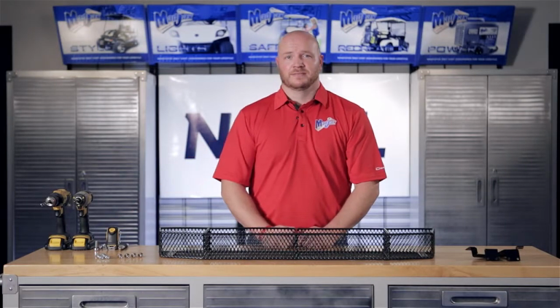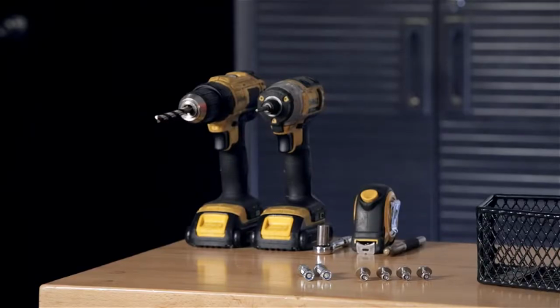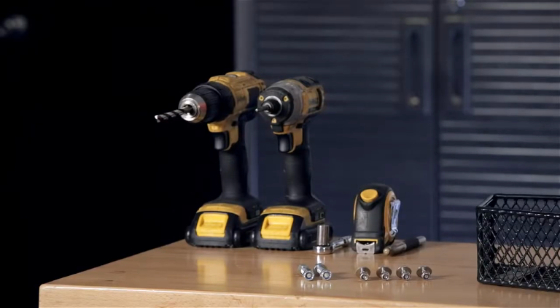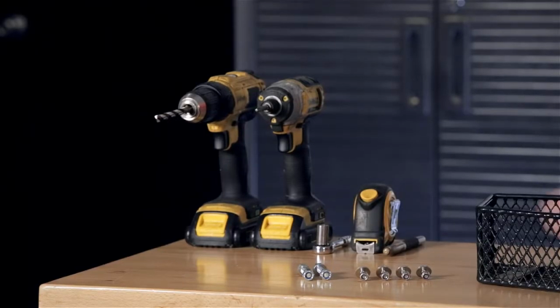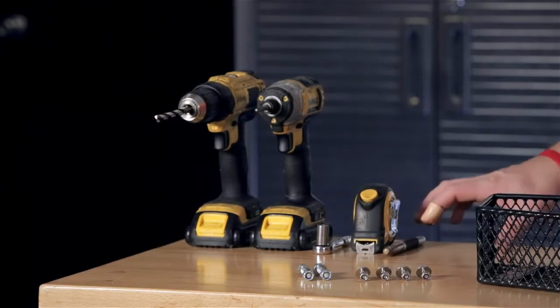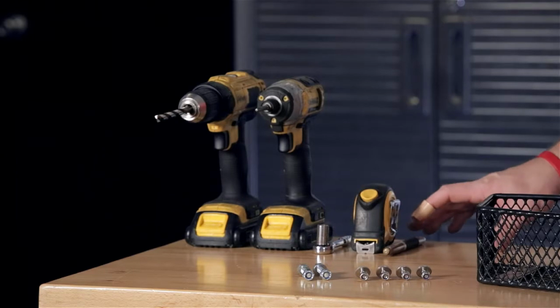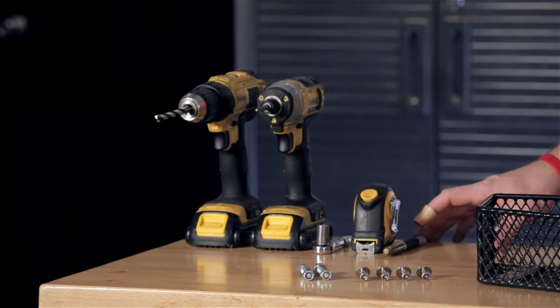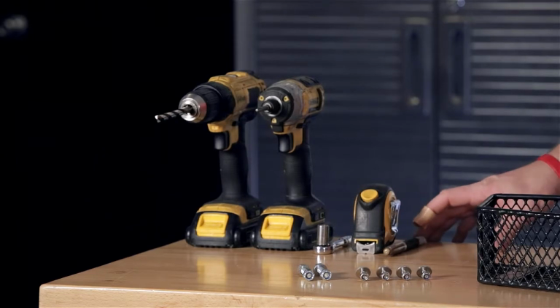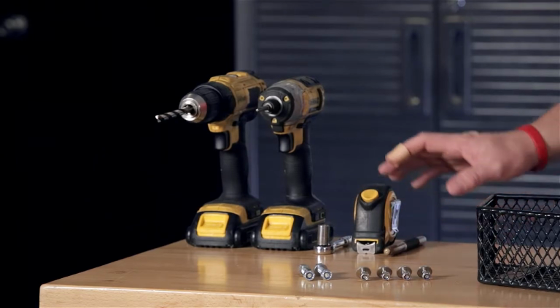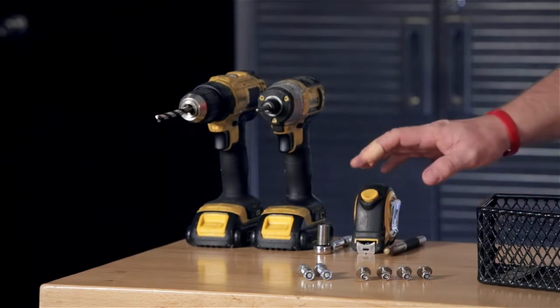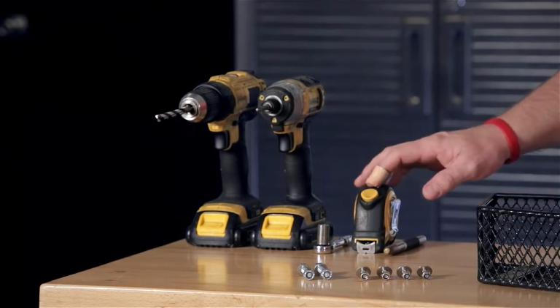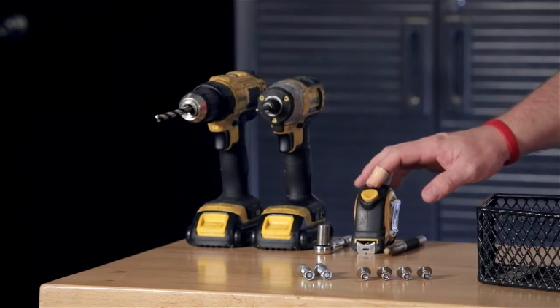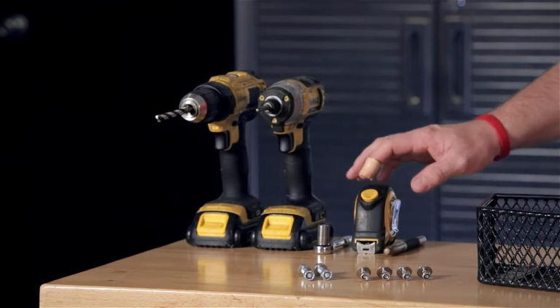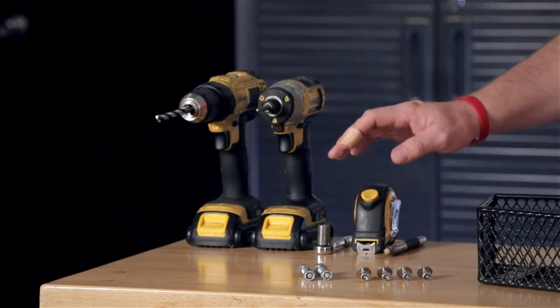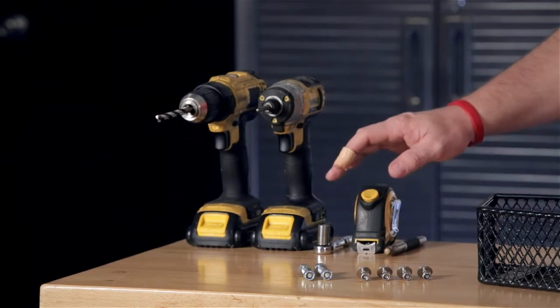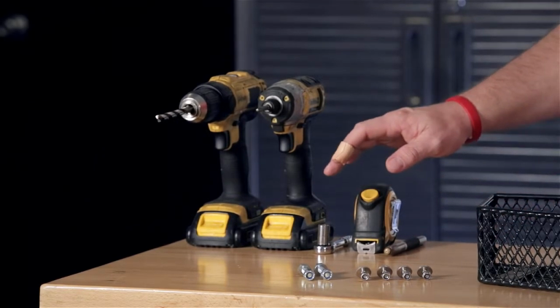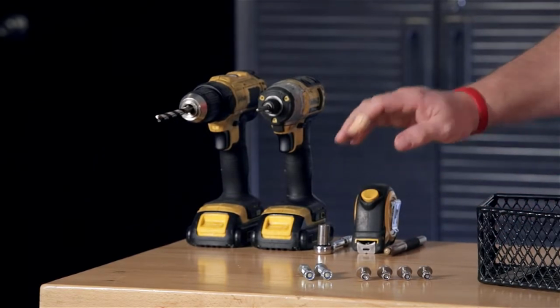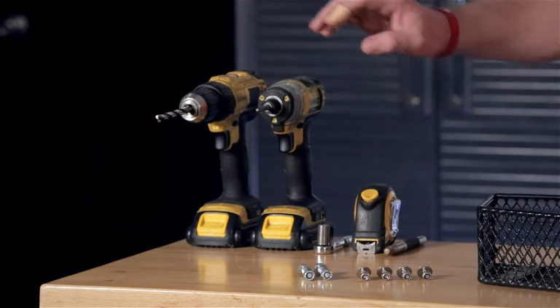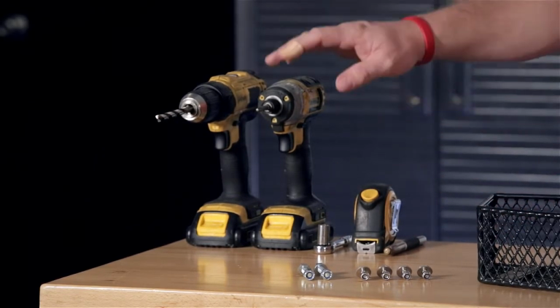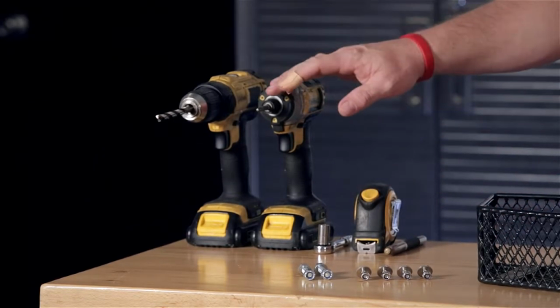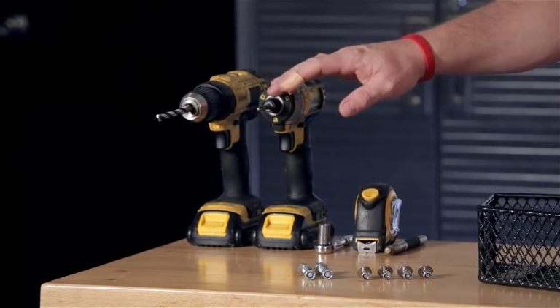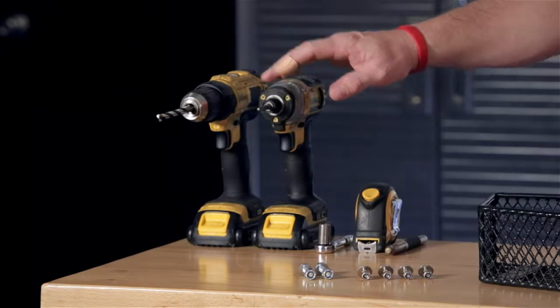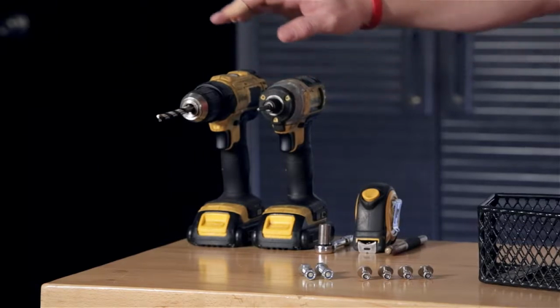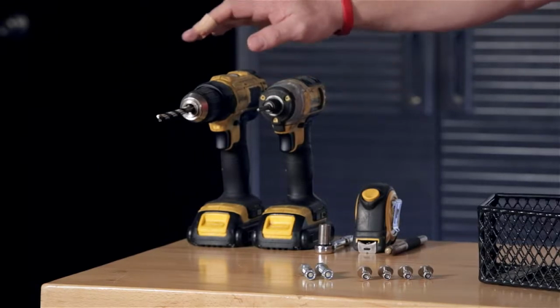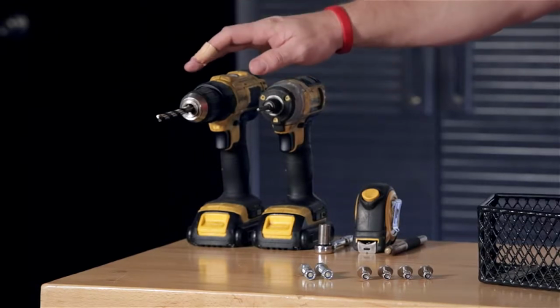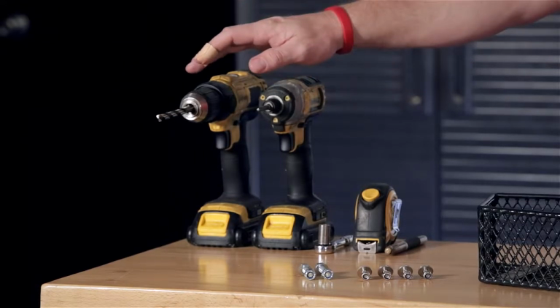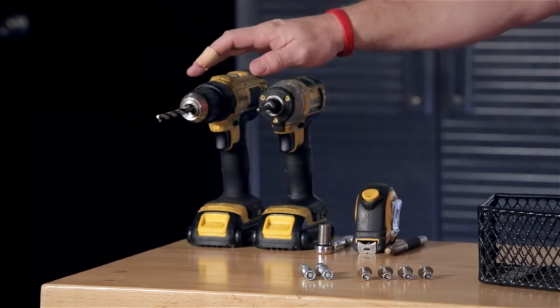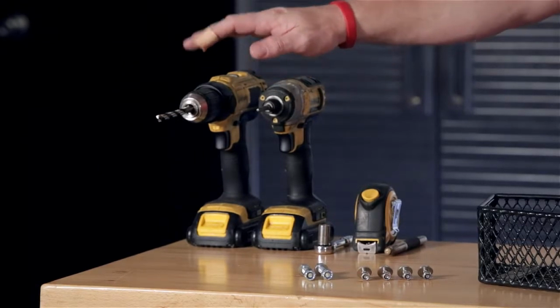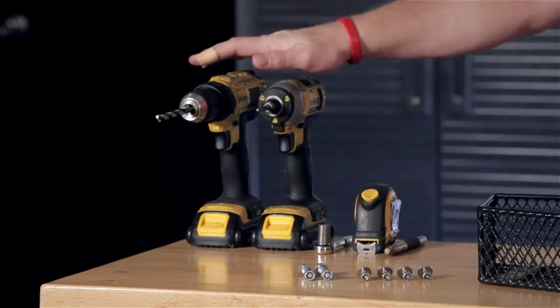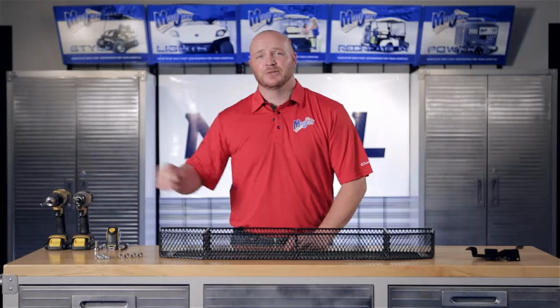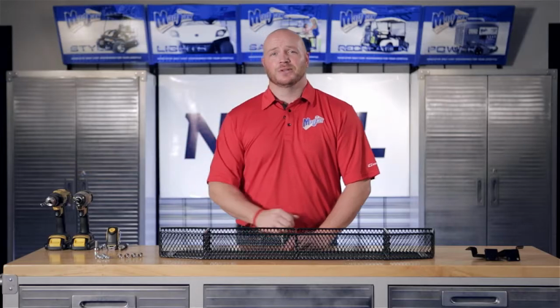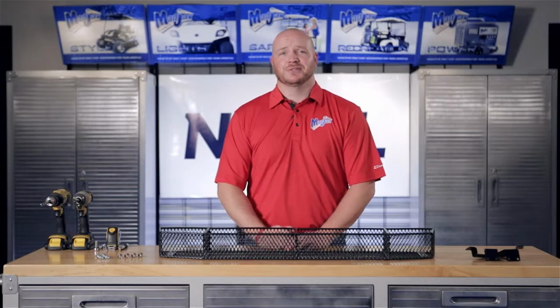To do this we're going to use a marking pin, a tape measure, a 10 millimeter socket, a number three Phillips tip, an 11/32nds drill bit, and two cordless drills.